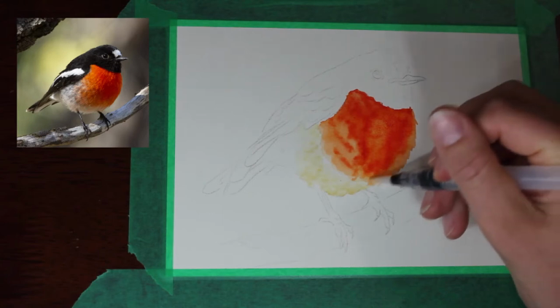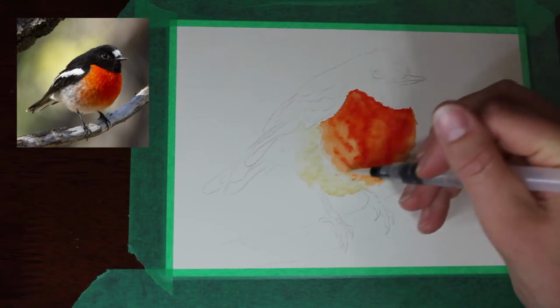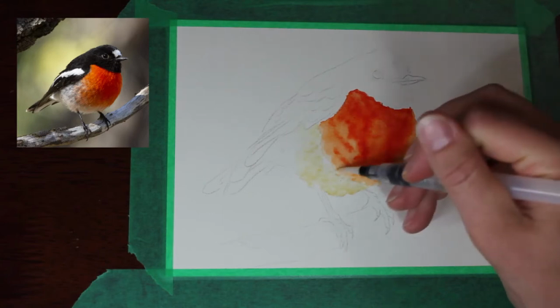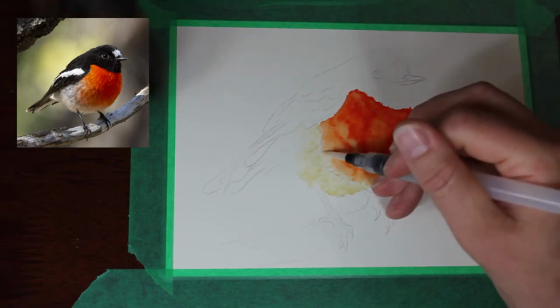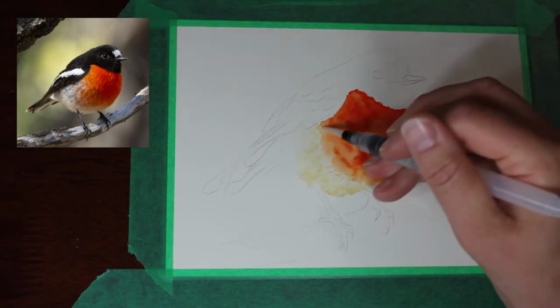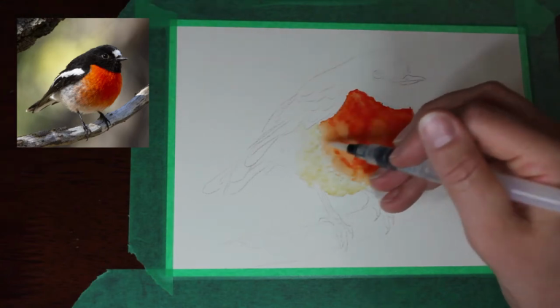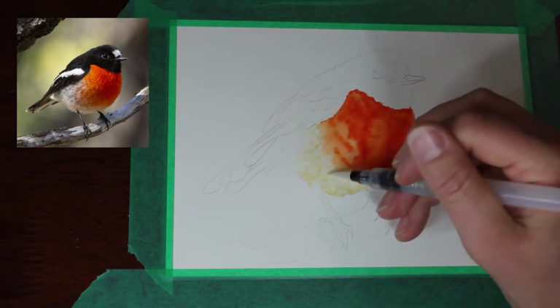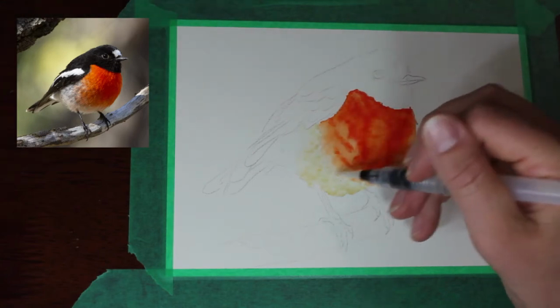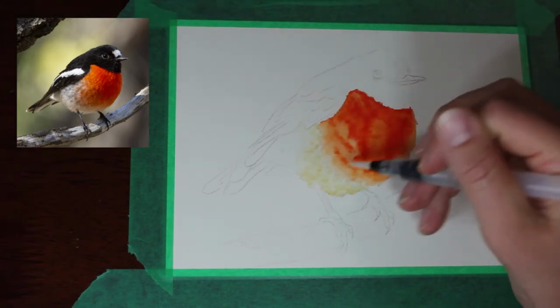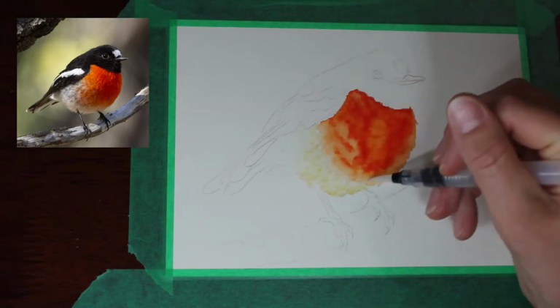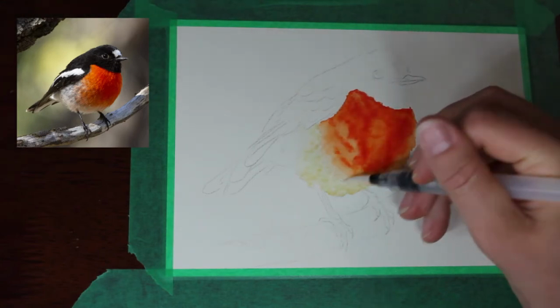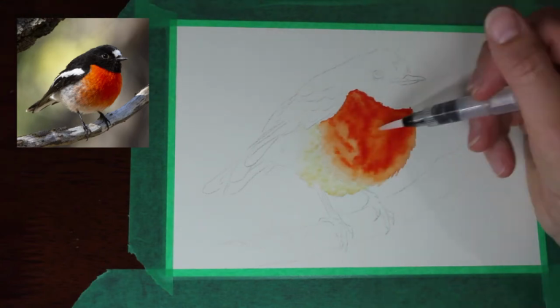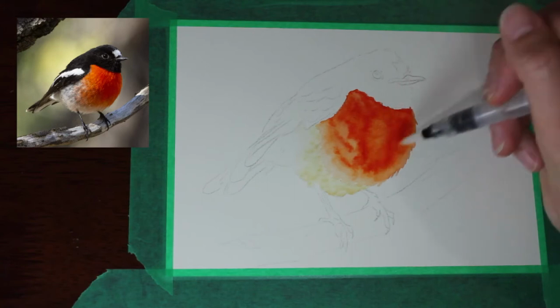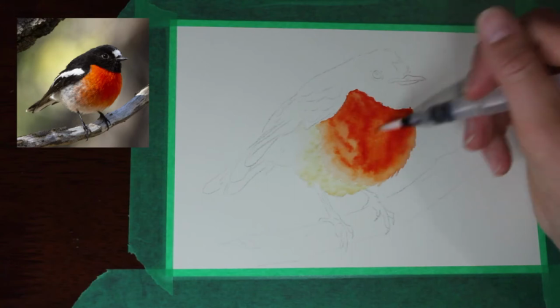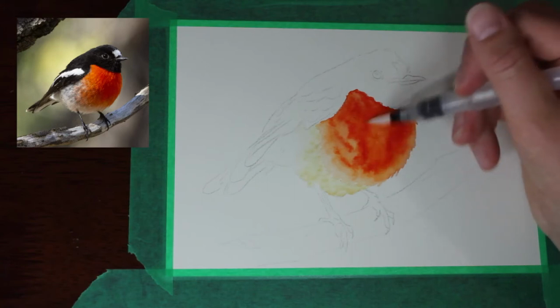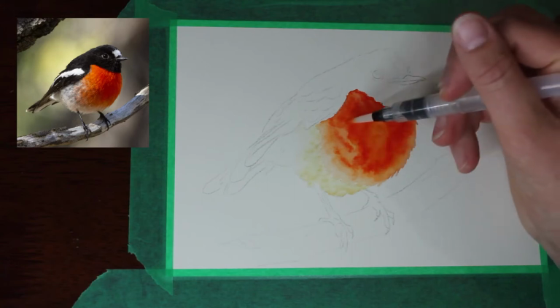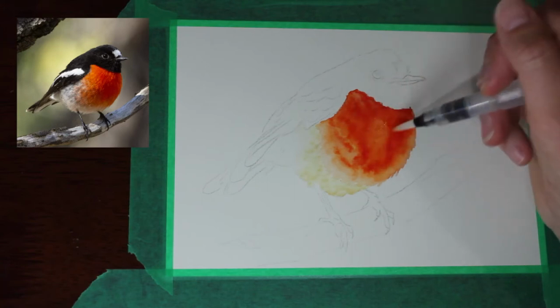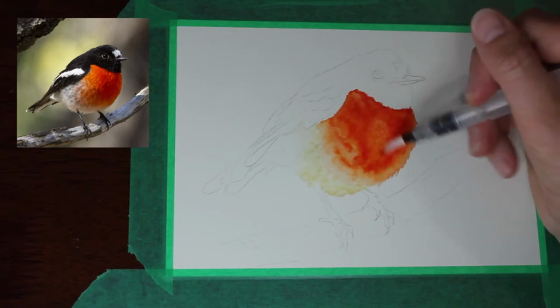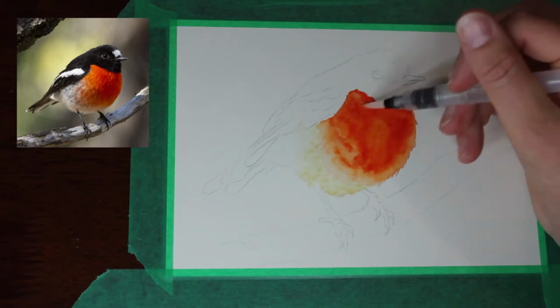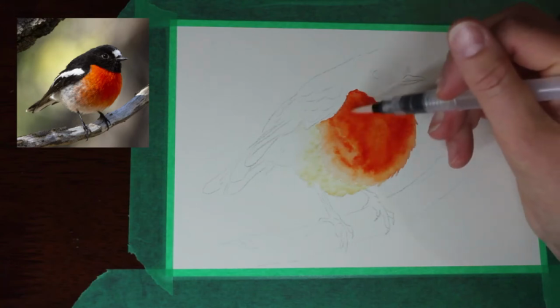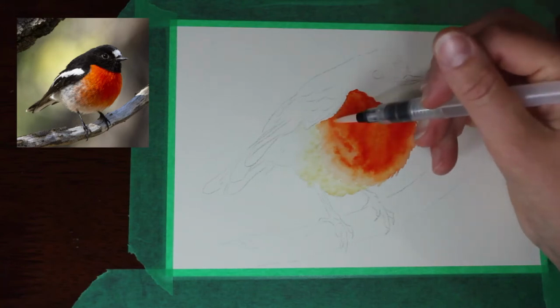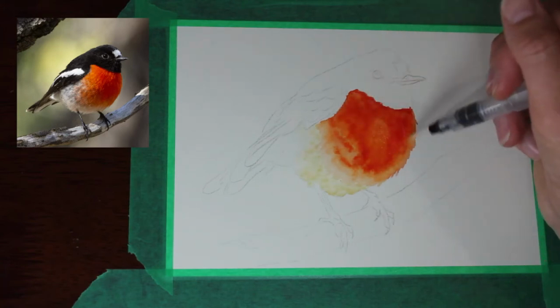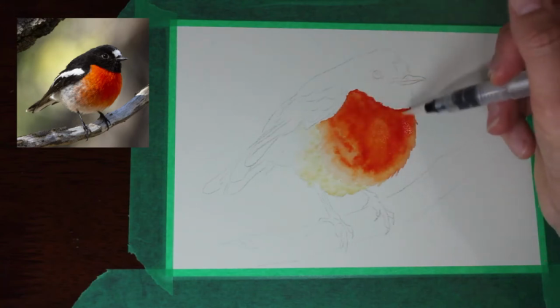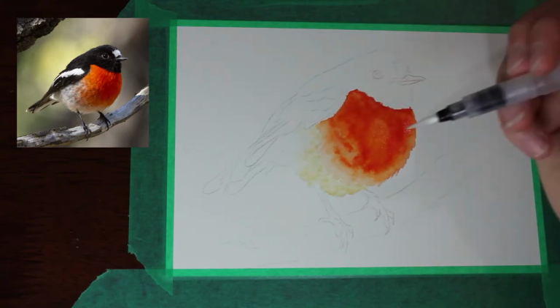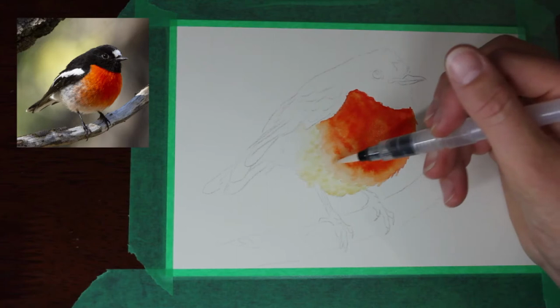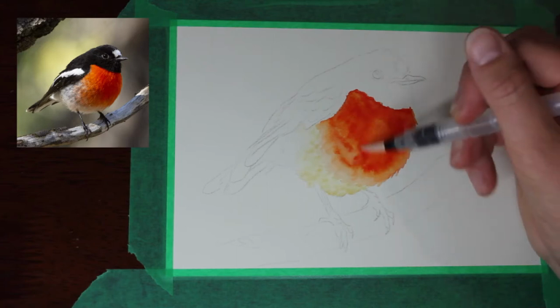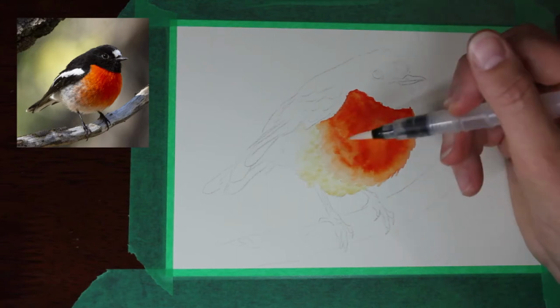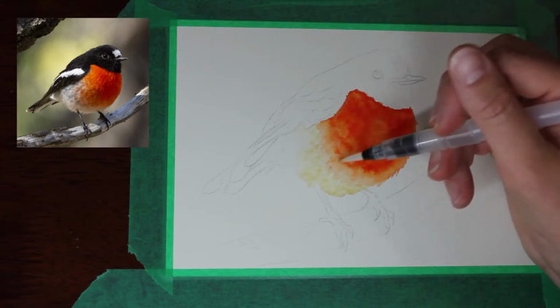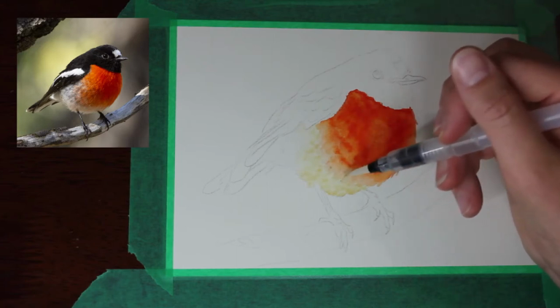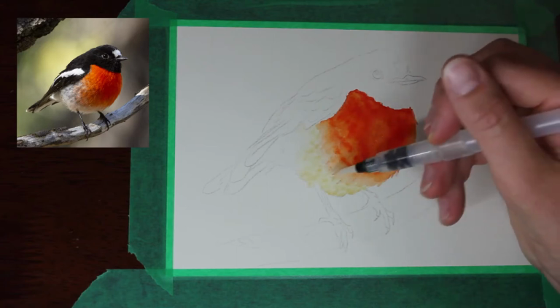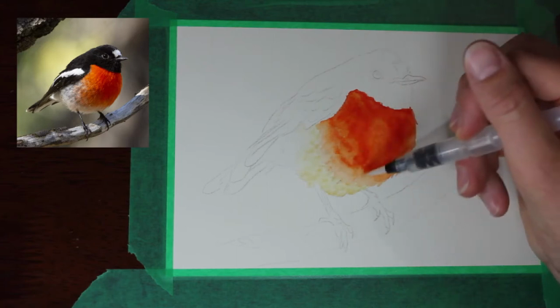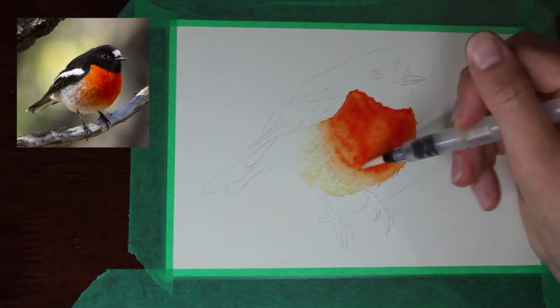It would have been nice to have done this all in colored pencil but to be honest I was a bit short on time because this has to be posted interstate, so I thought the quickest way to get down some vibrant color would be with my brush pens.